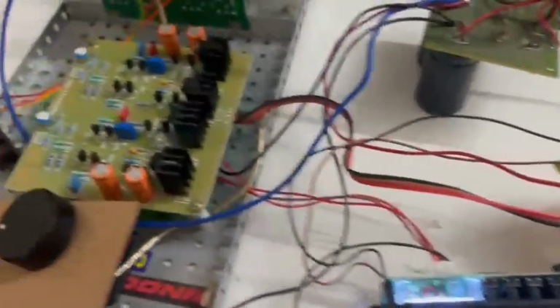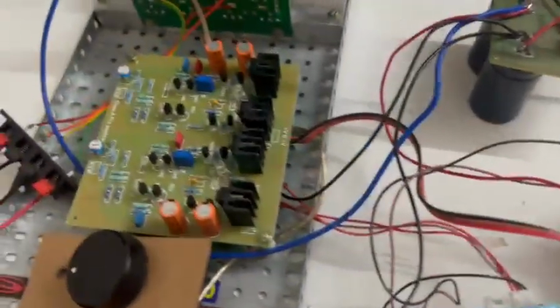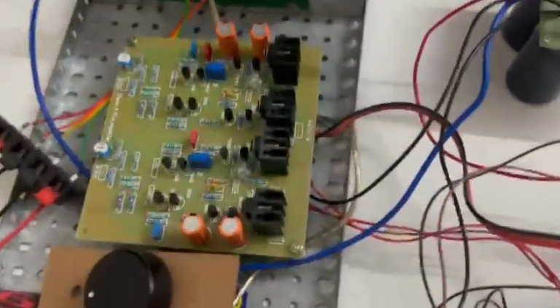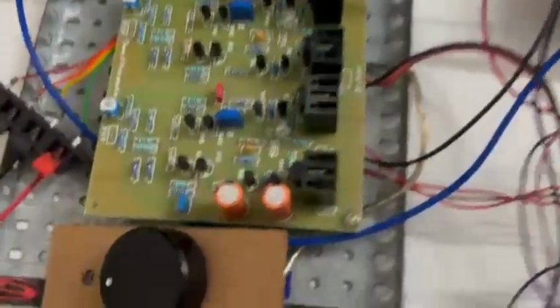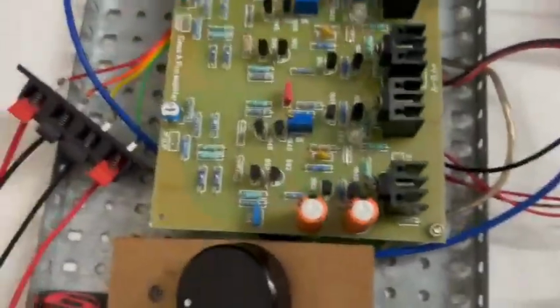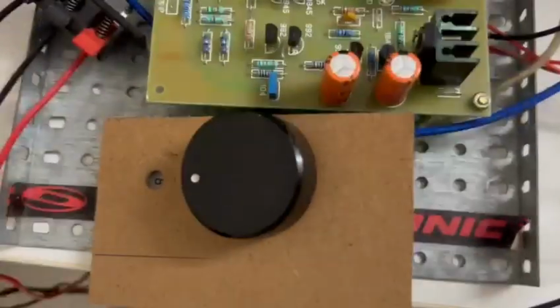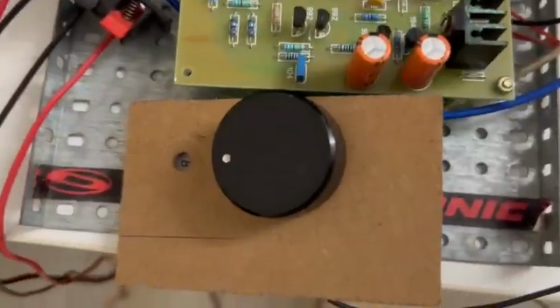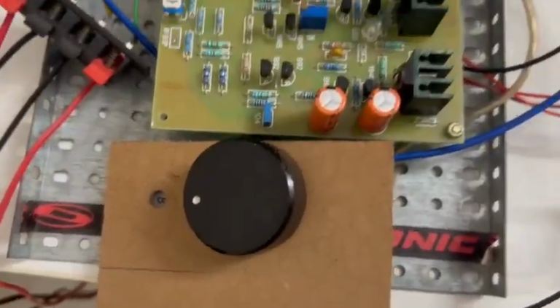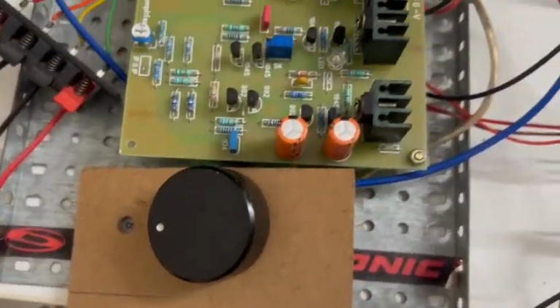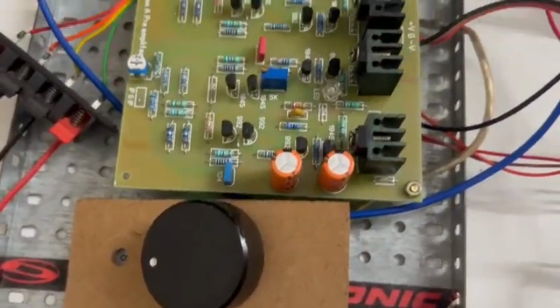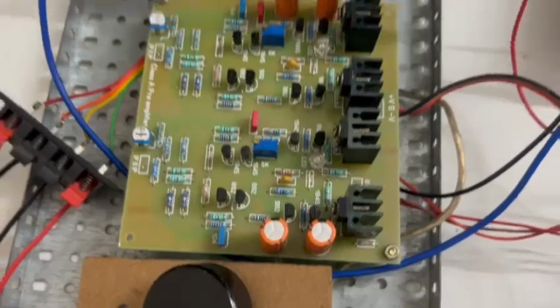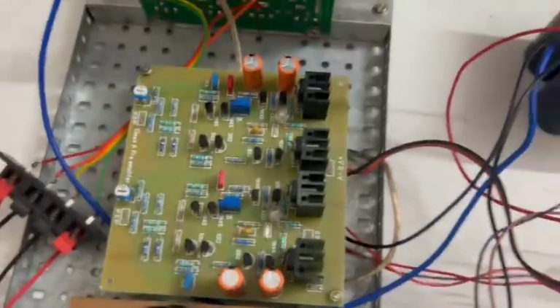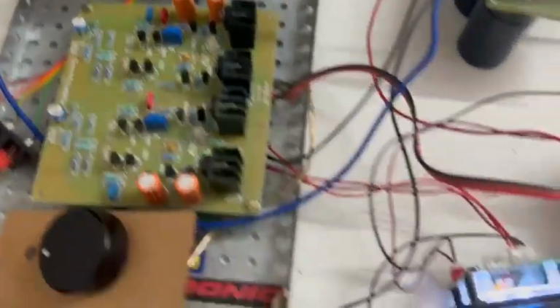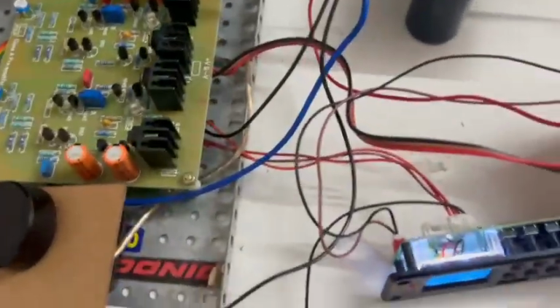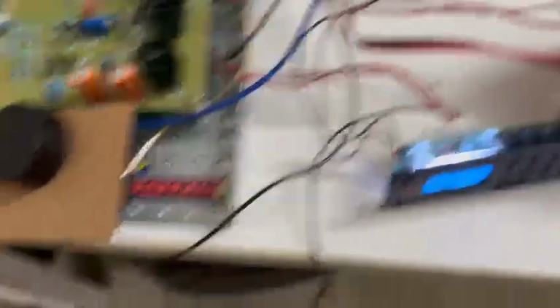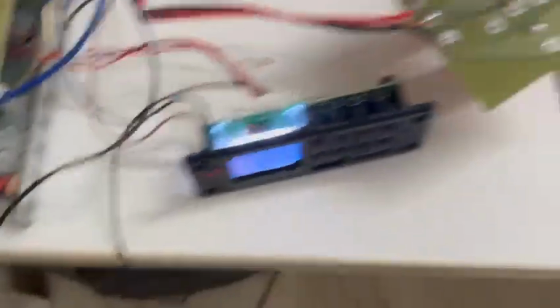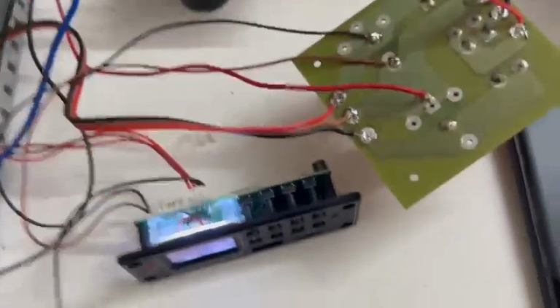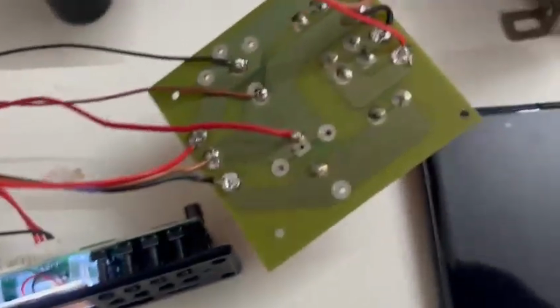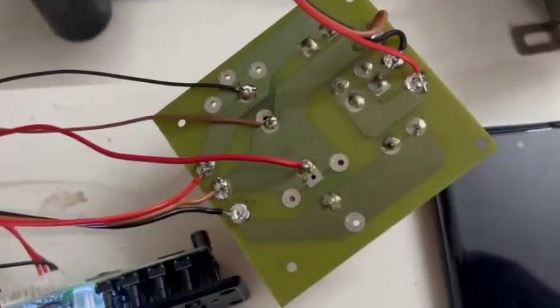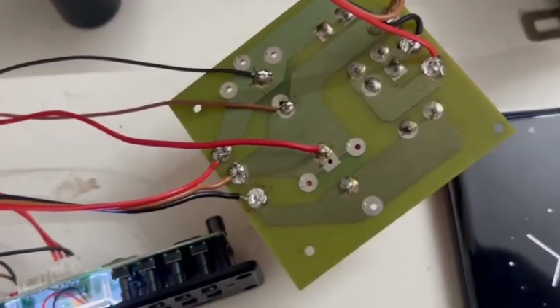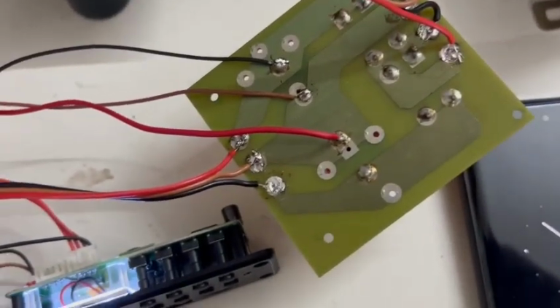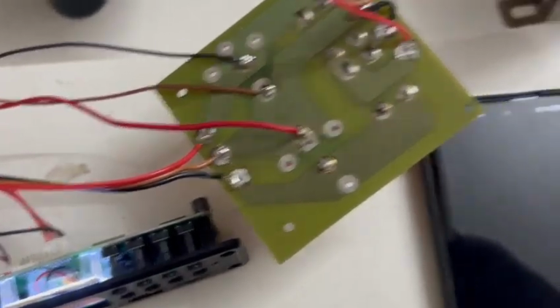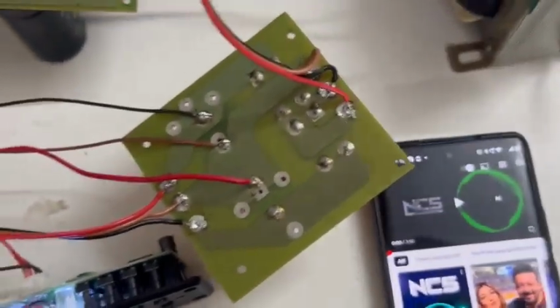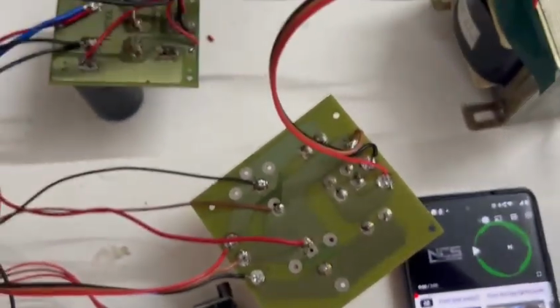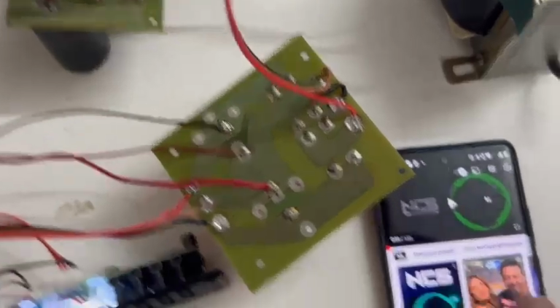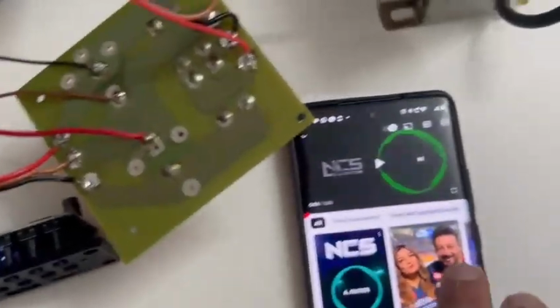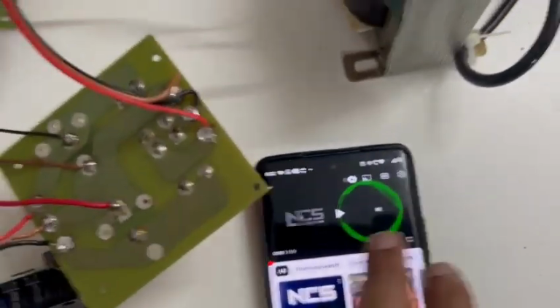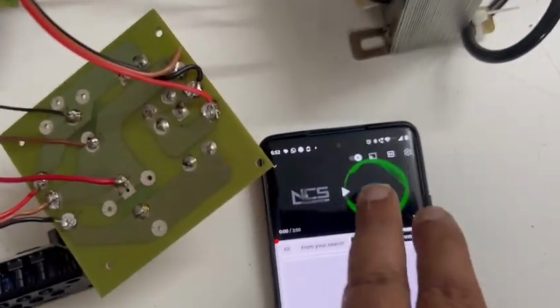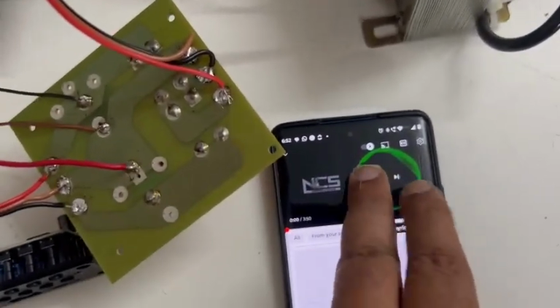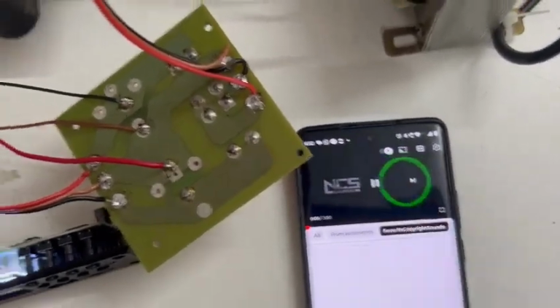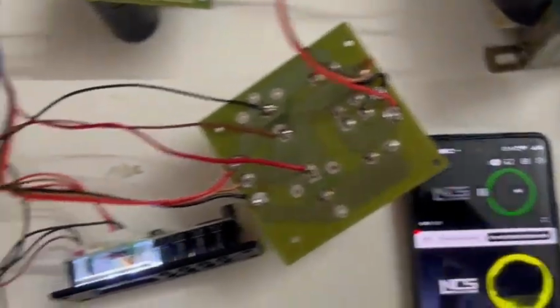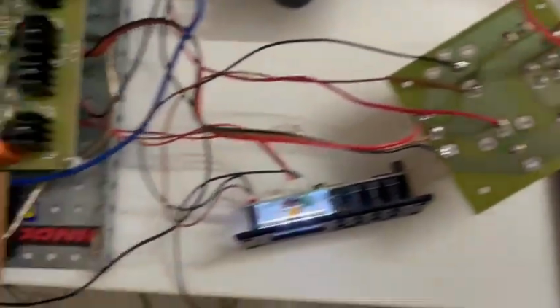I don't have a bass table board, I only have a volume control here. So let us play a non-copyrighted sound to test the quality. I am playing a non-copyrighted sound.